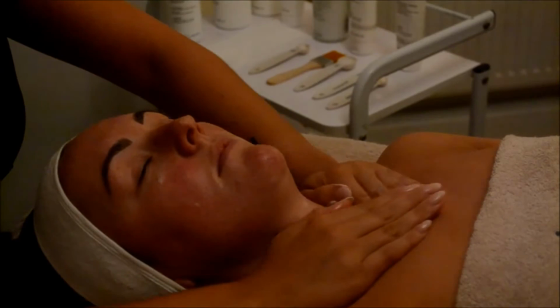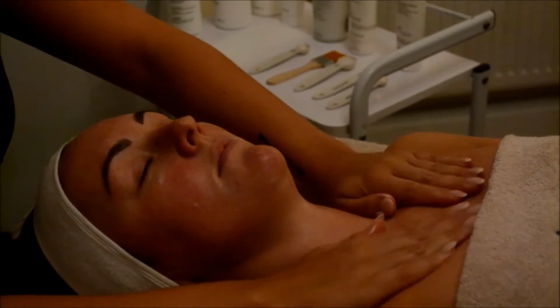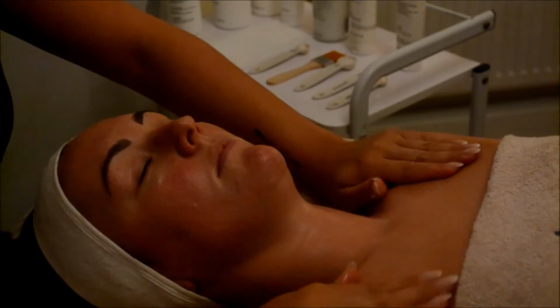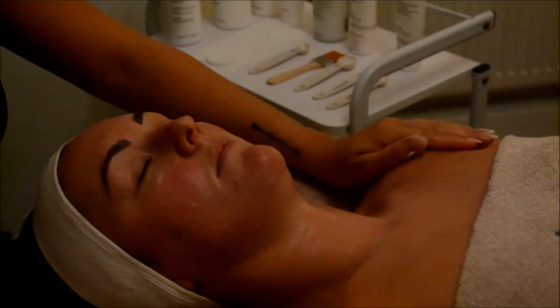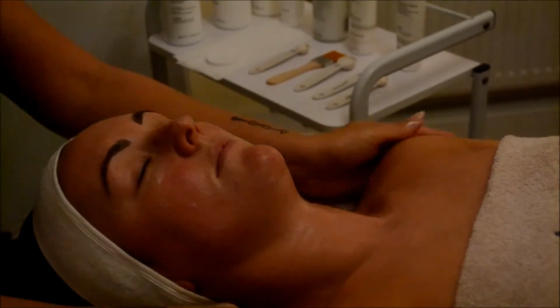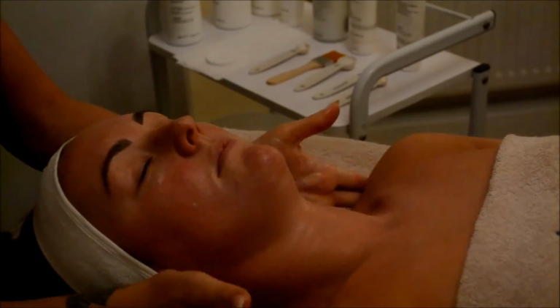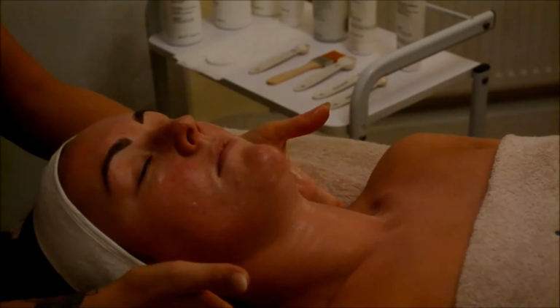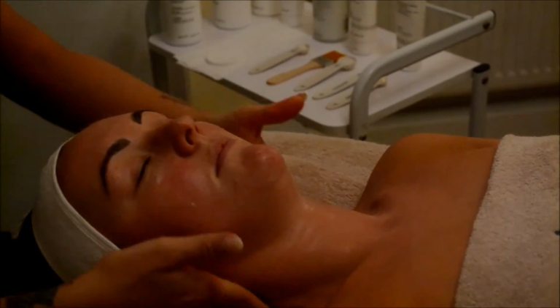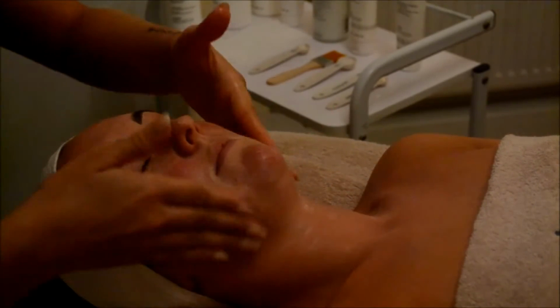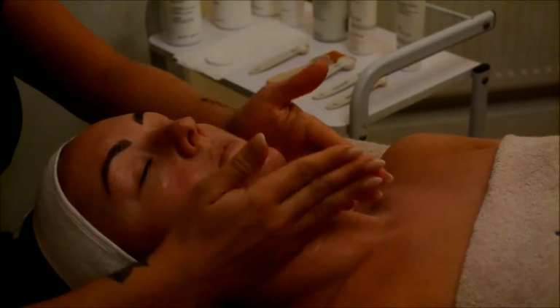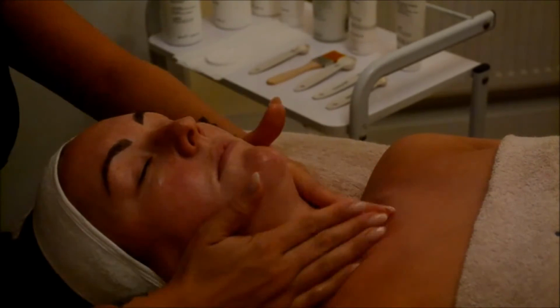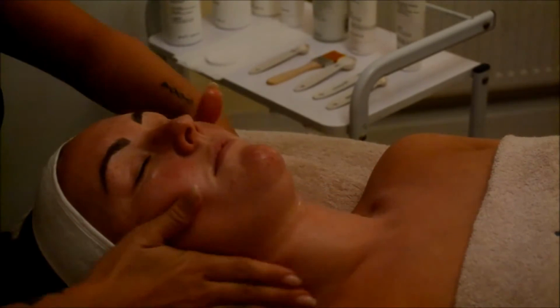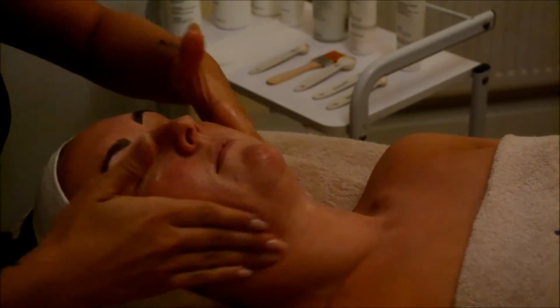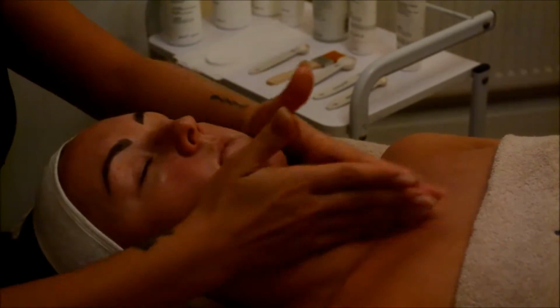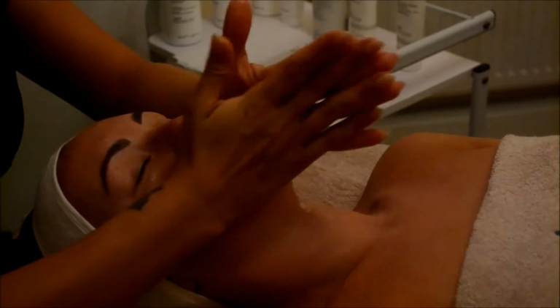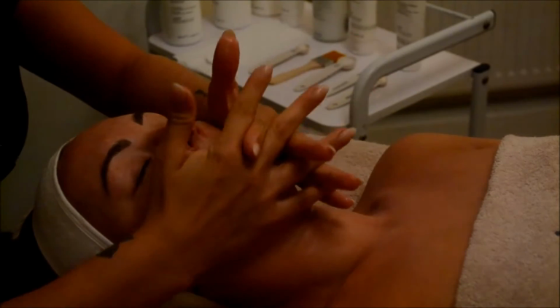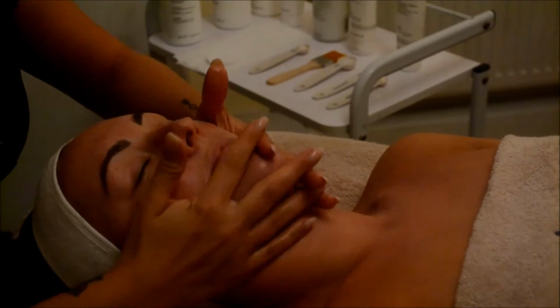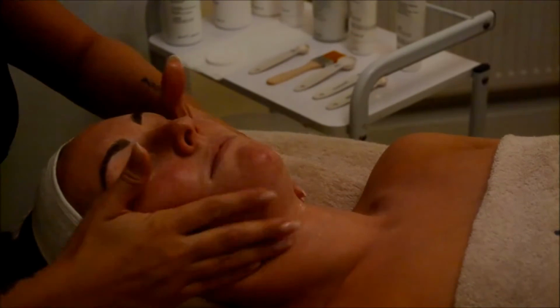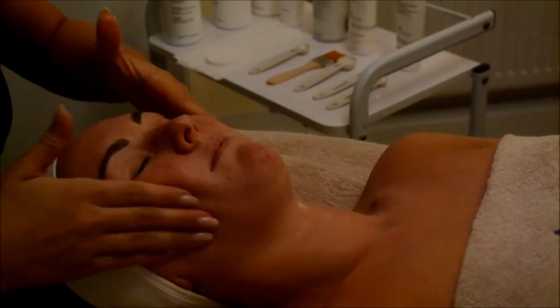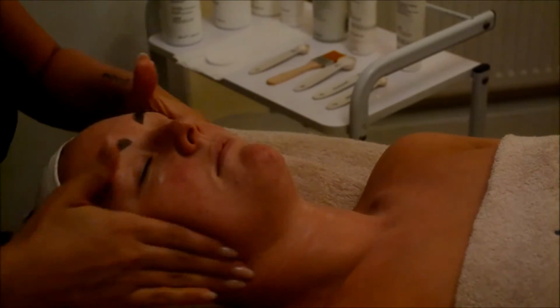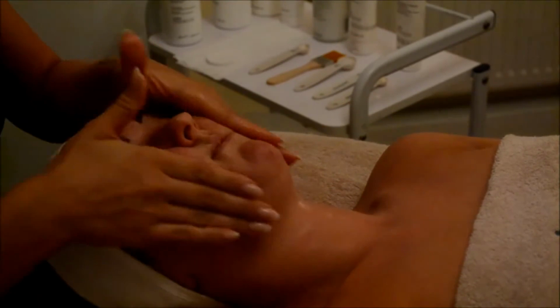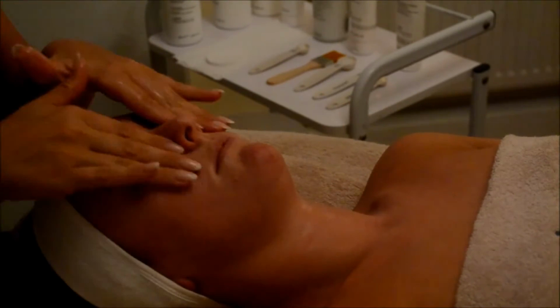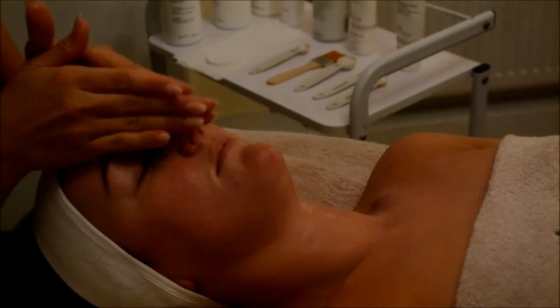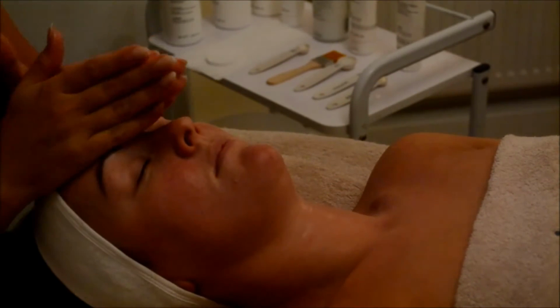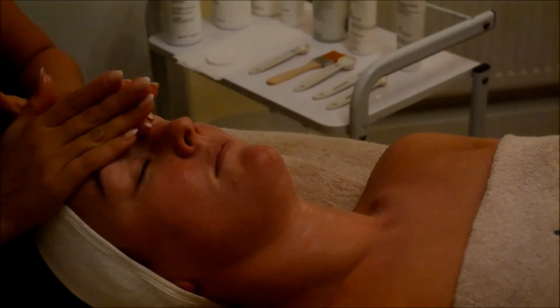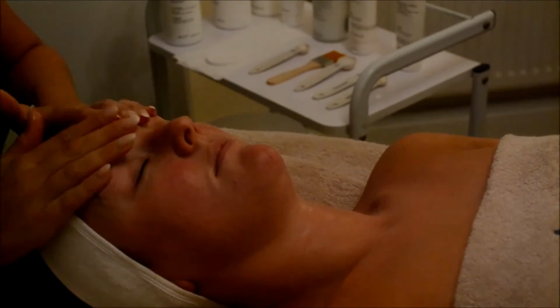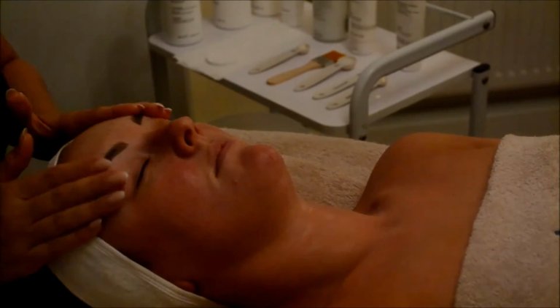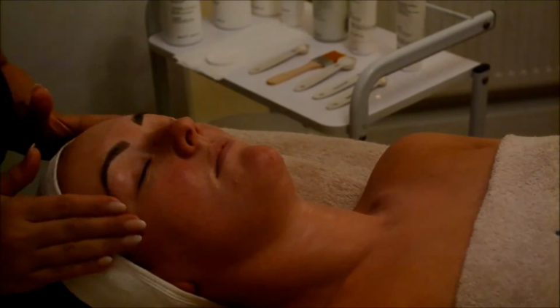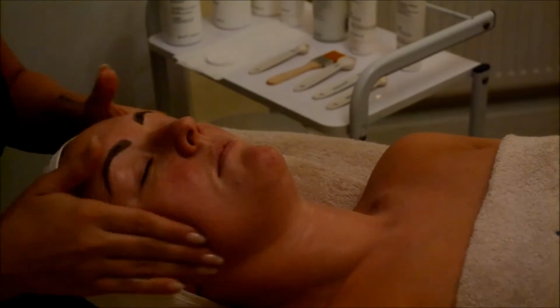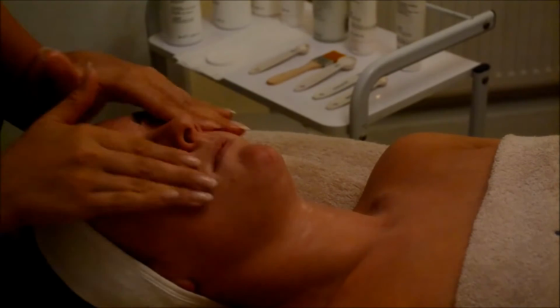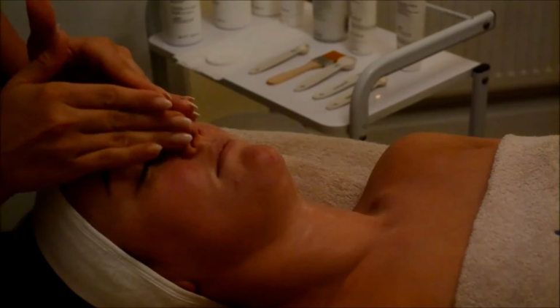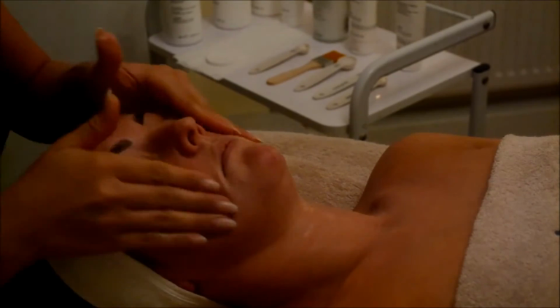The benefits of this treatment are to refine the texture of the skin, bring instant radiance, smooth and reveal a brighter and more effective complexion.